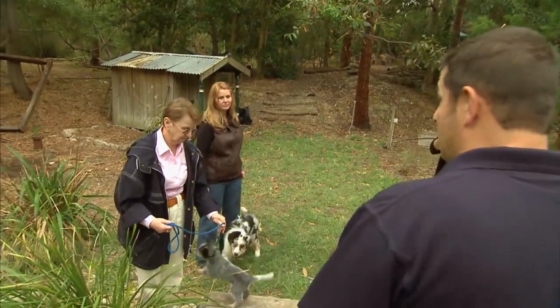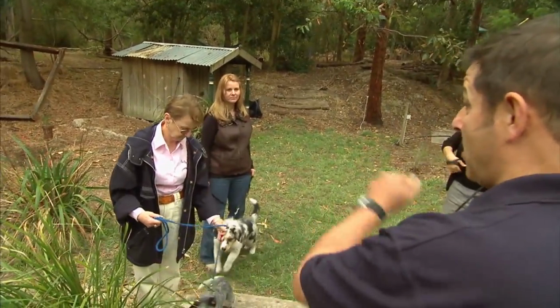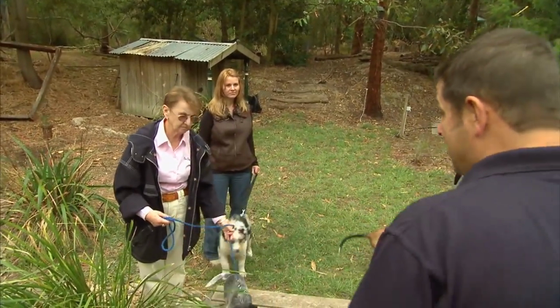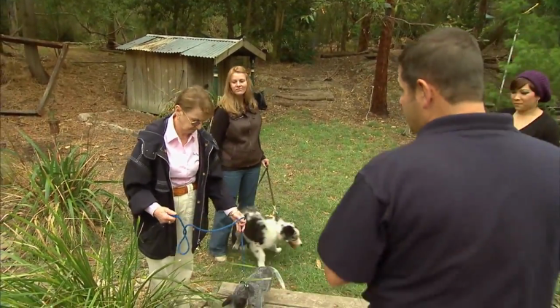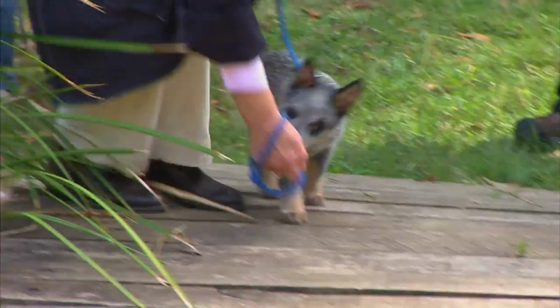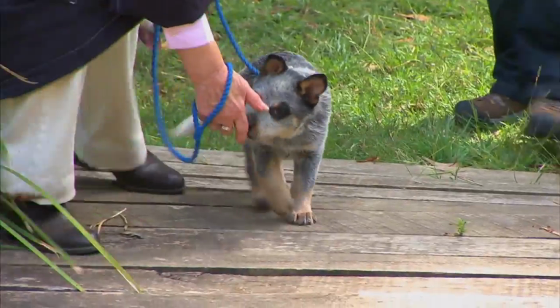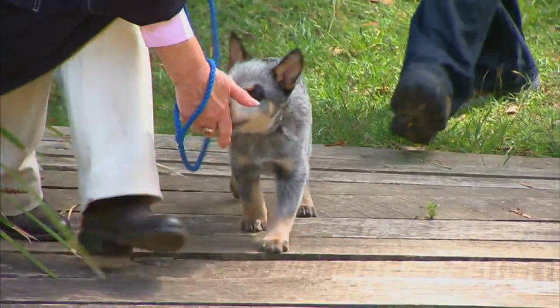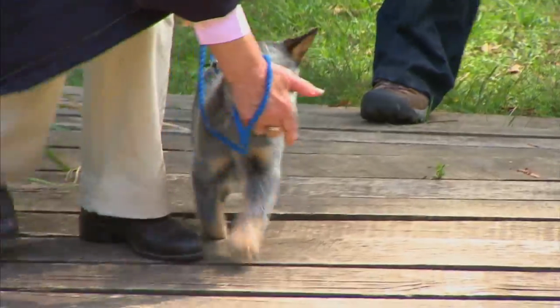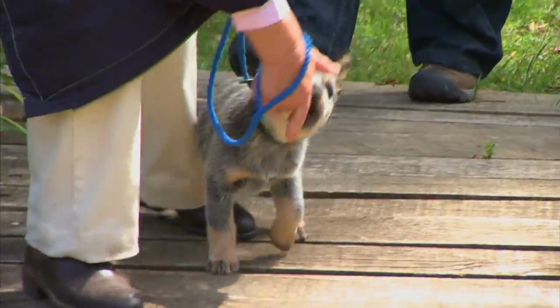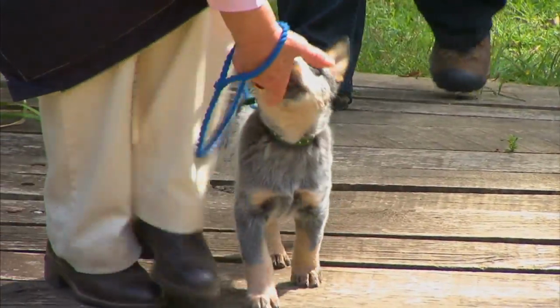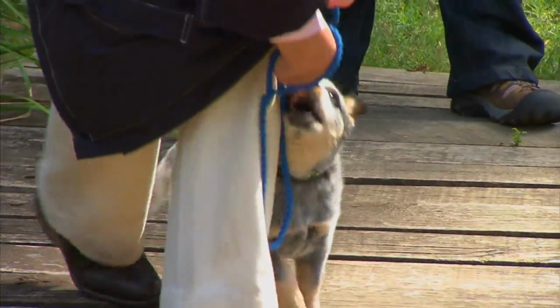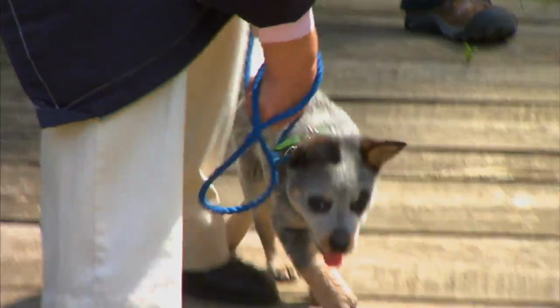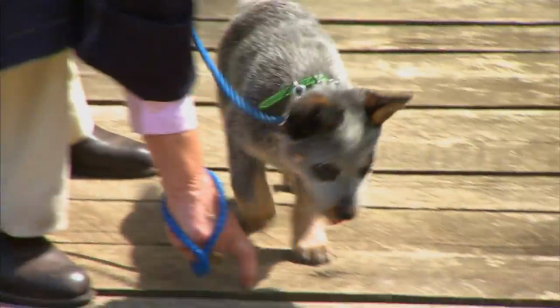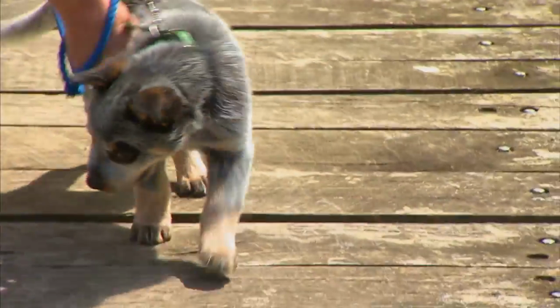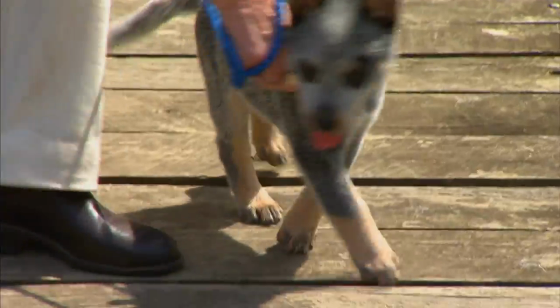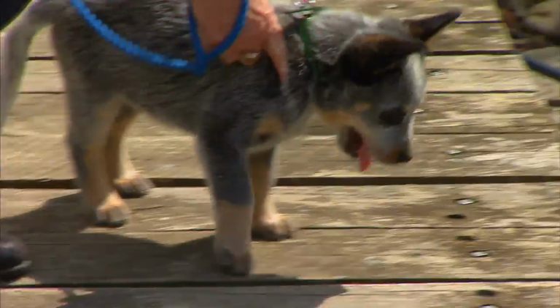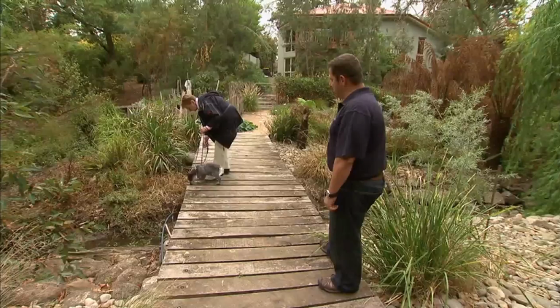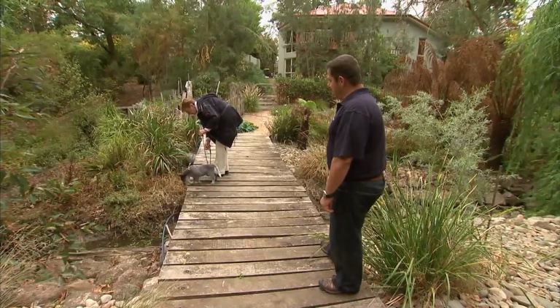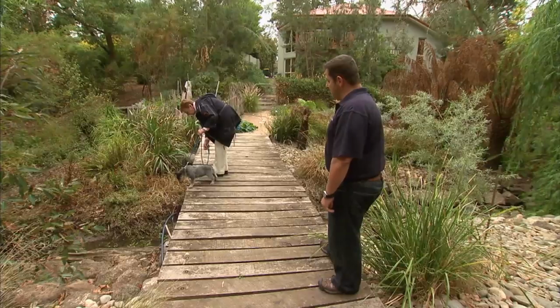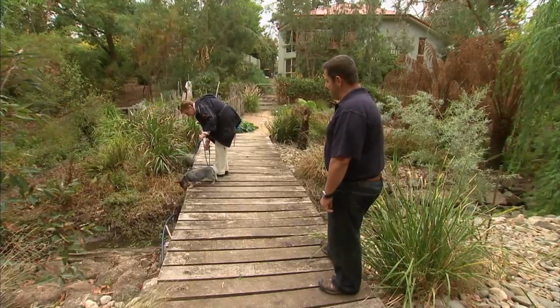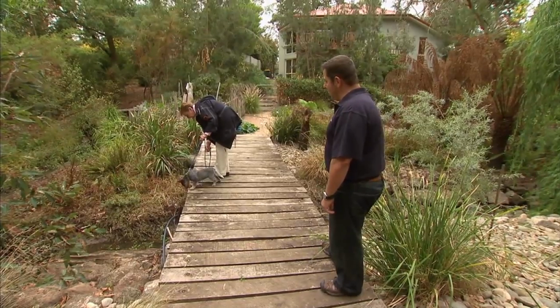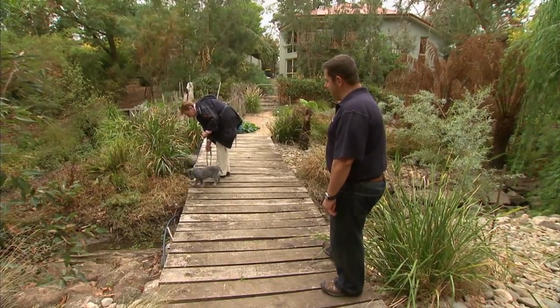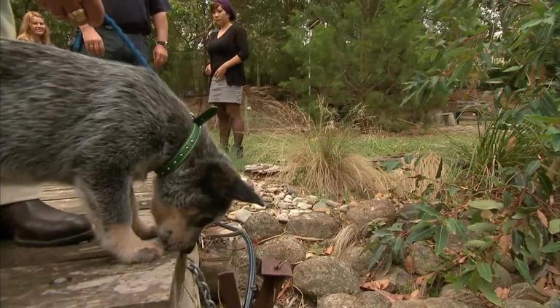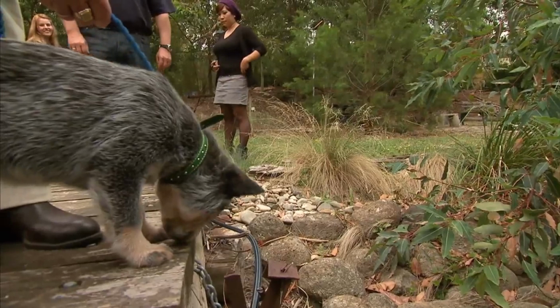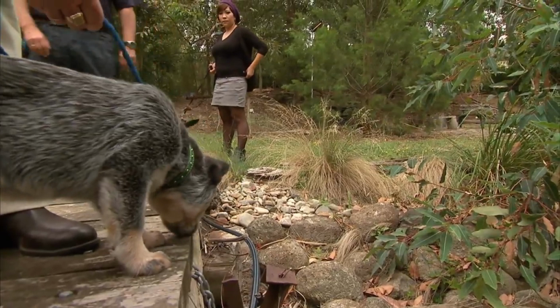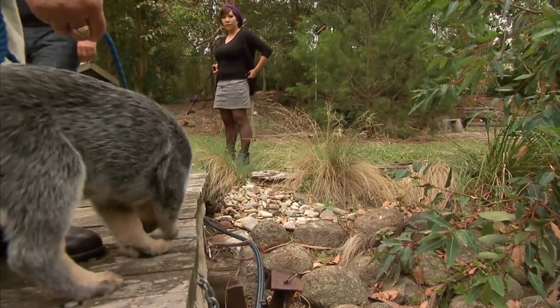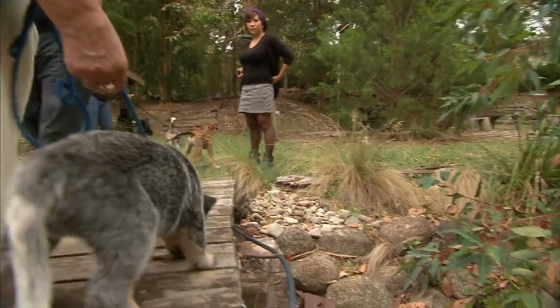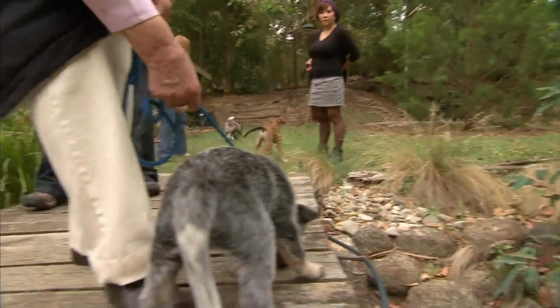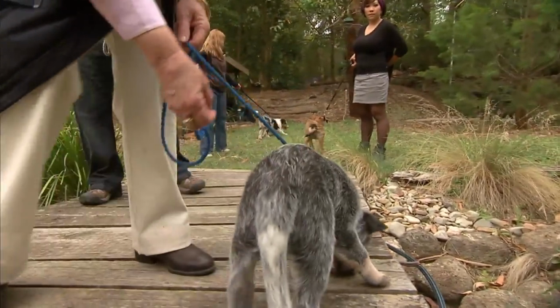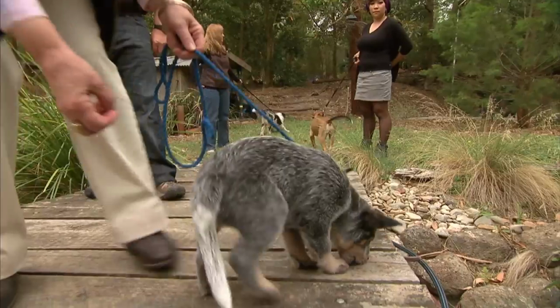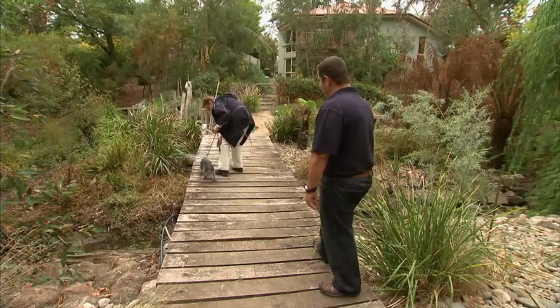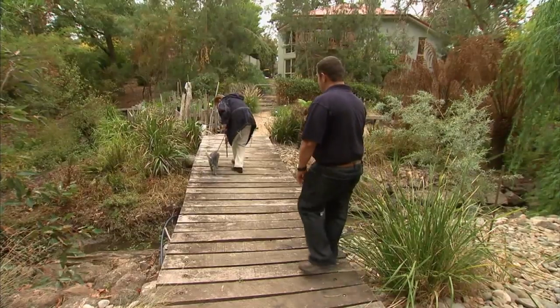I think we might go Chance first. Because he's deaf, he needs to be shown exactly what you want him to do. You might need to use a little bit of touching. Good boy. Look at the water going - so that's all interesting. Well done, Jude.